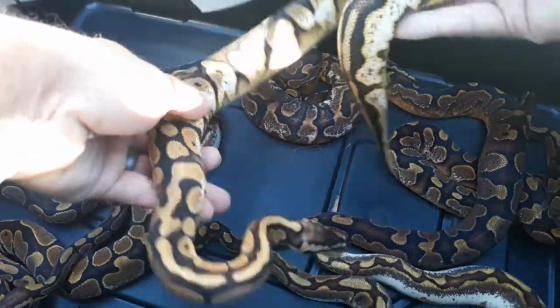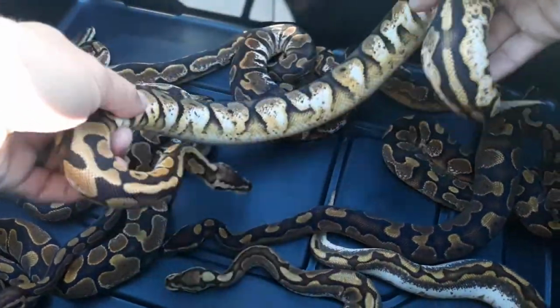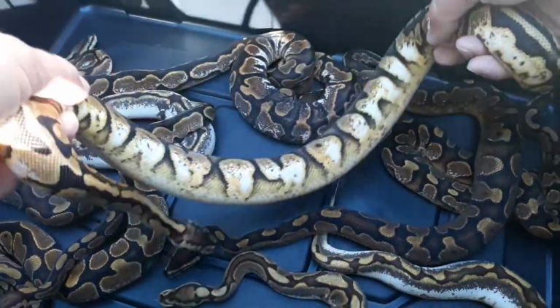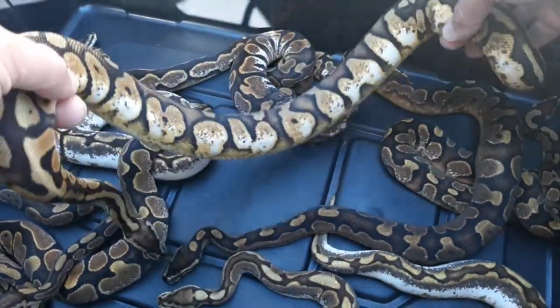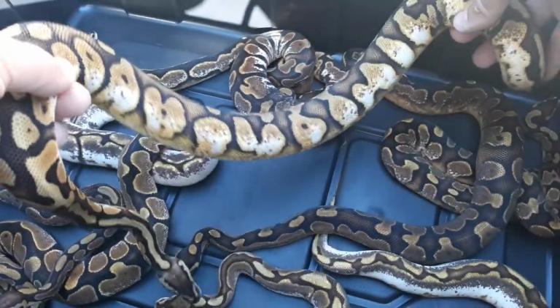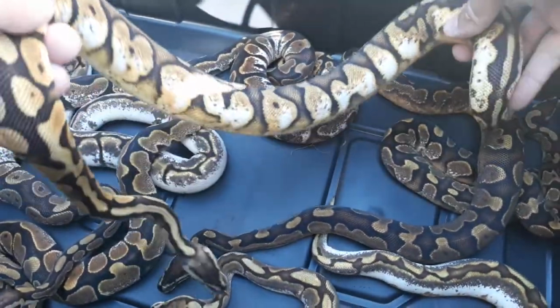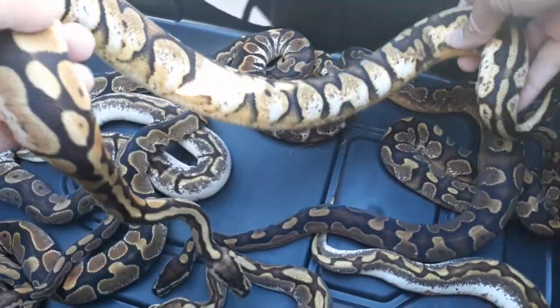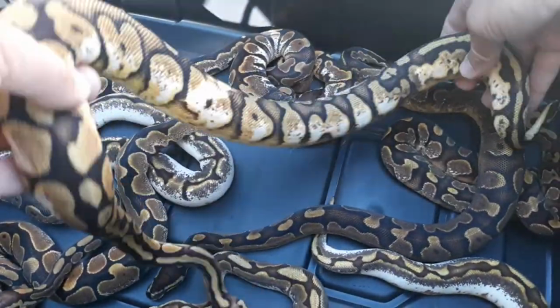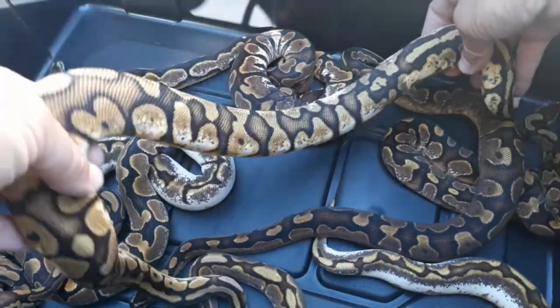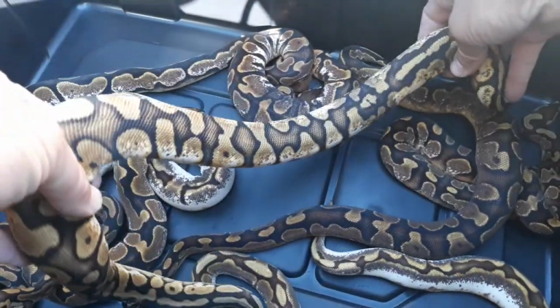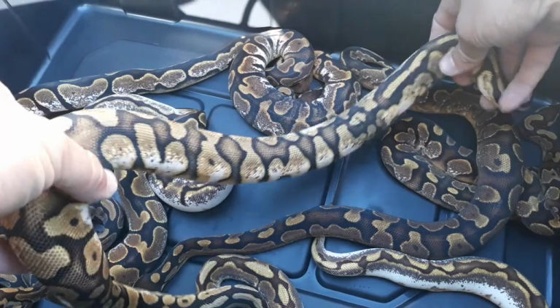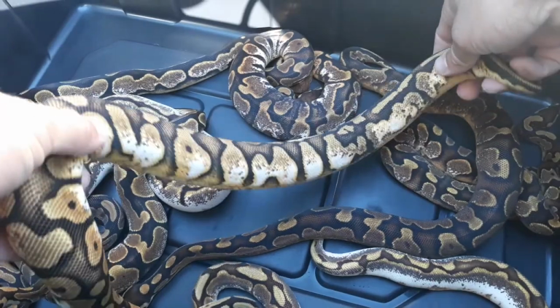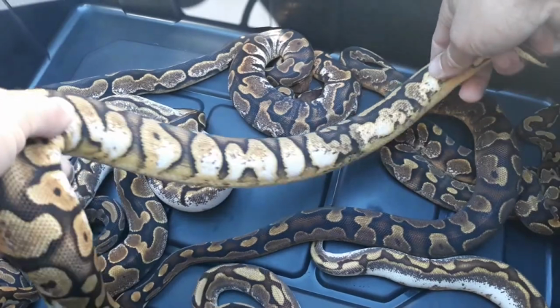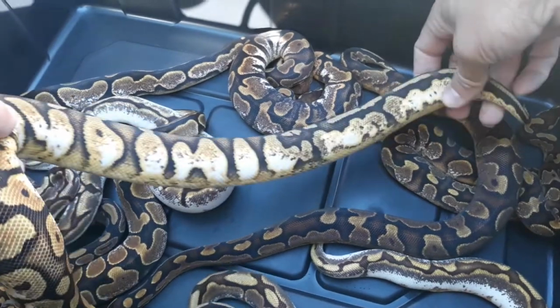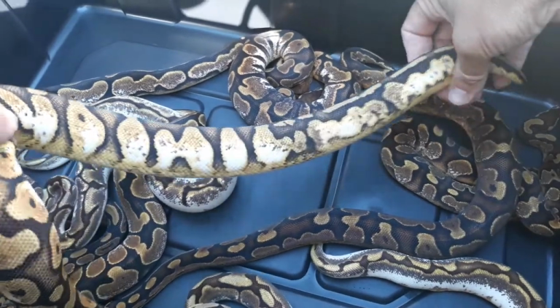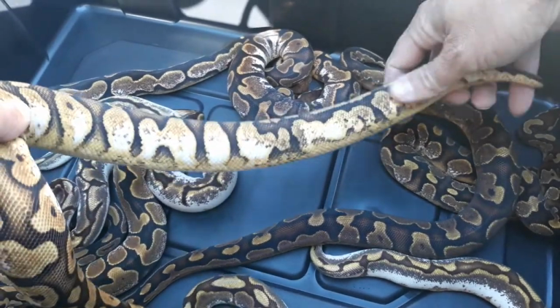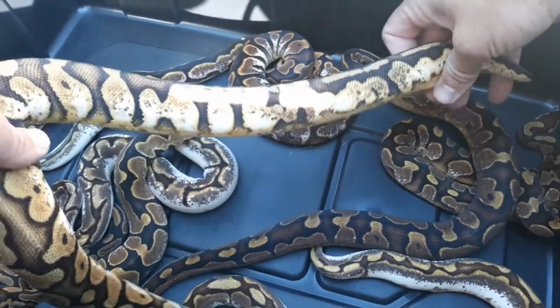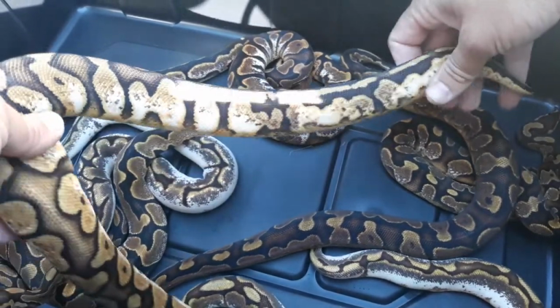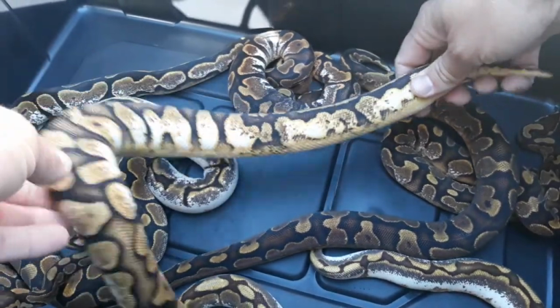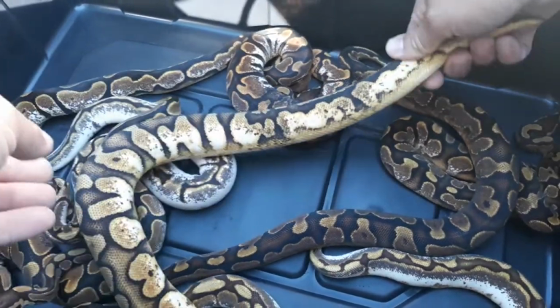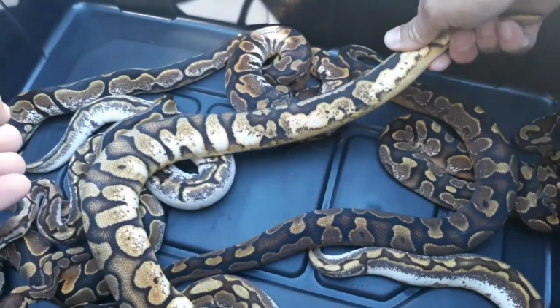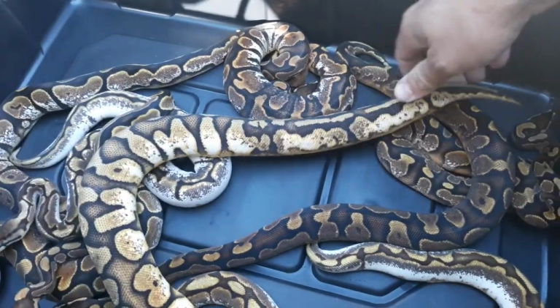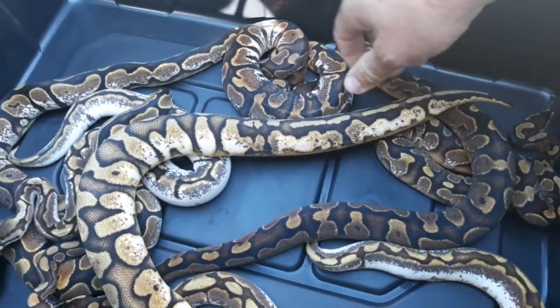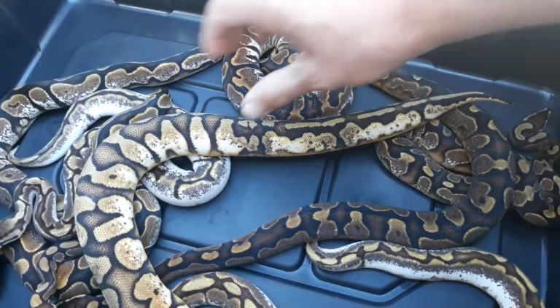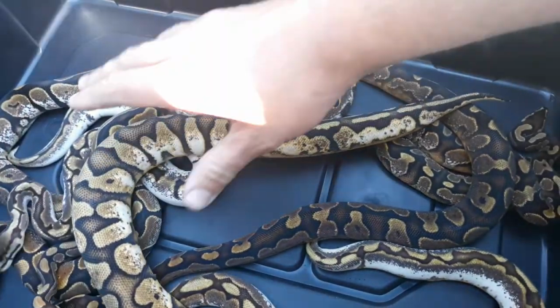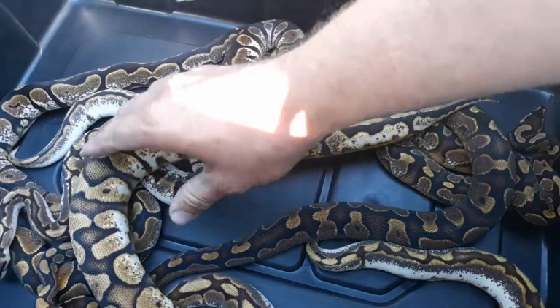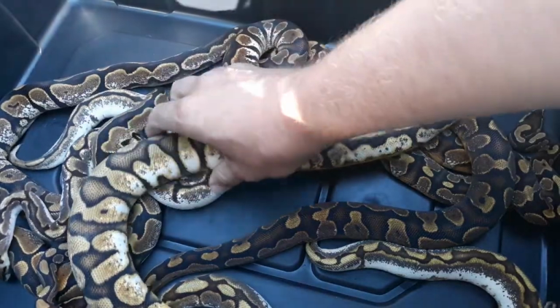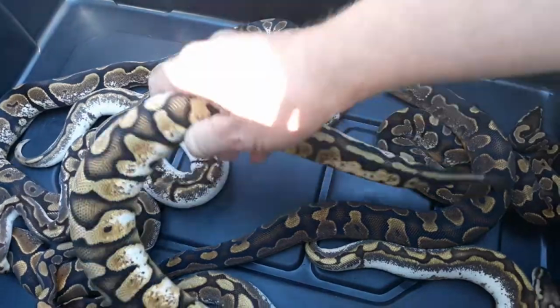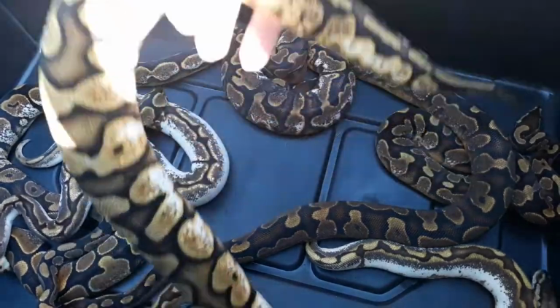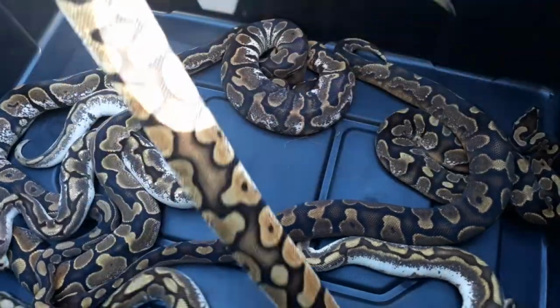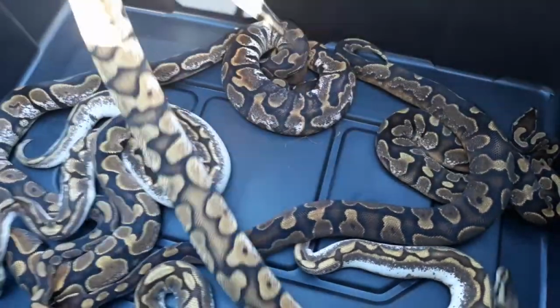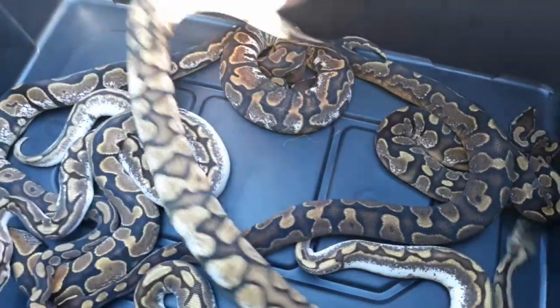This here was the Pastel Calico. It's got a little paradox yellow belly. That's a female.